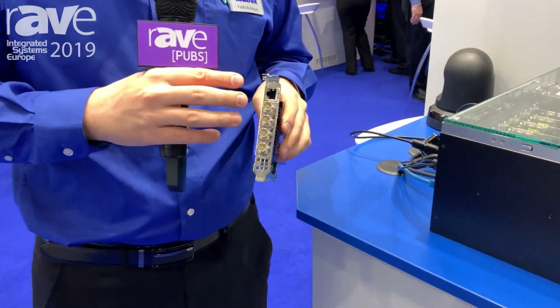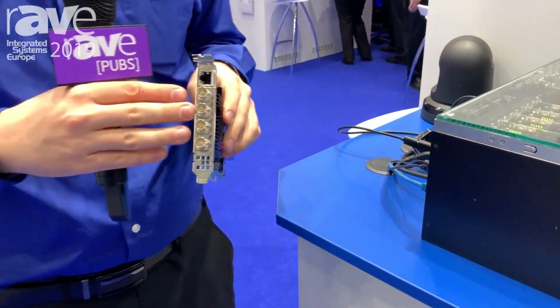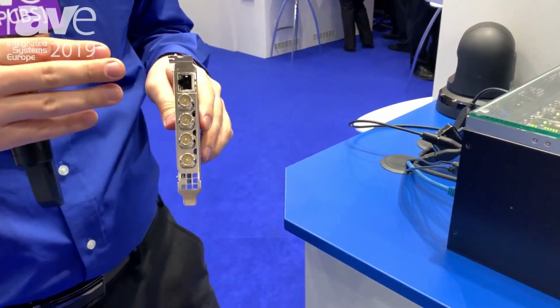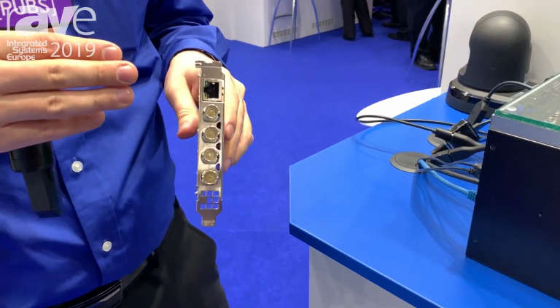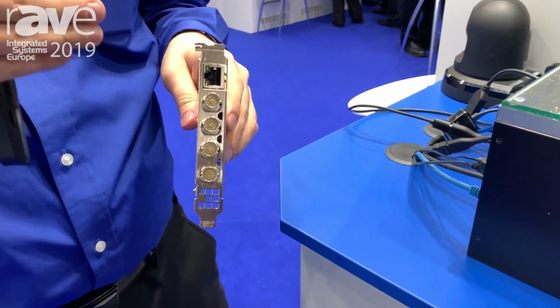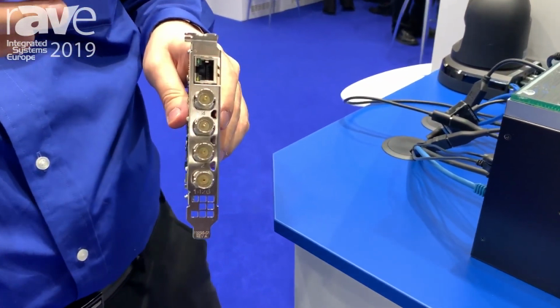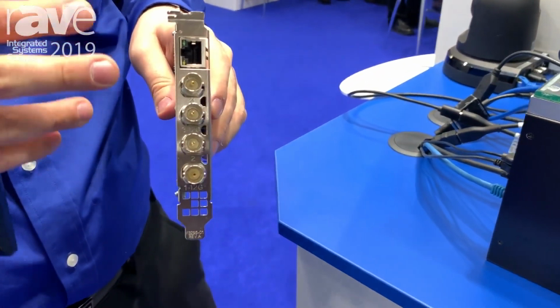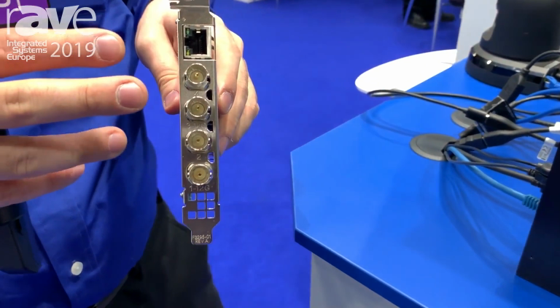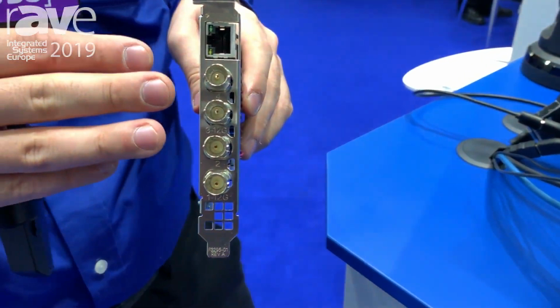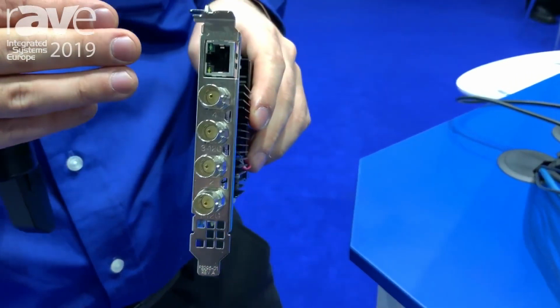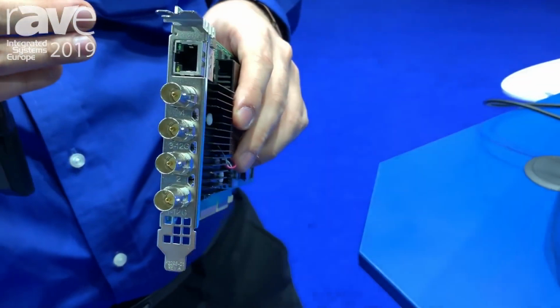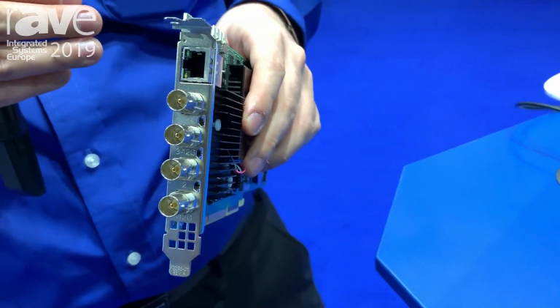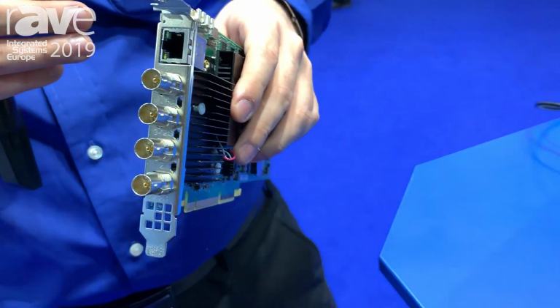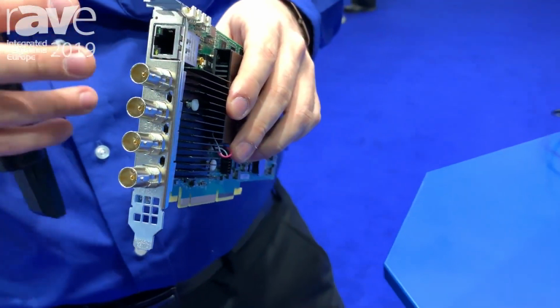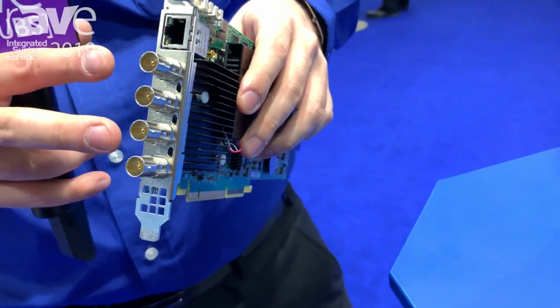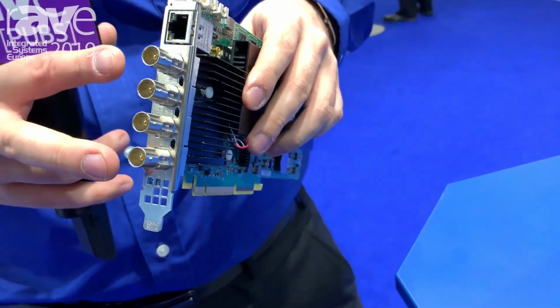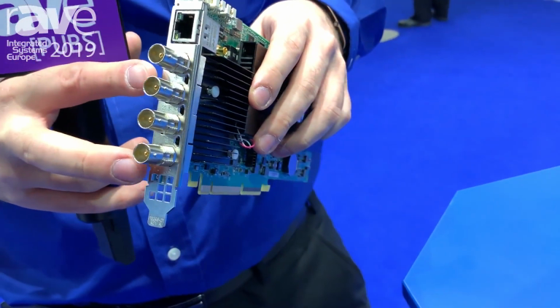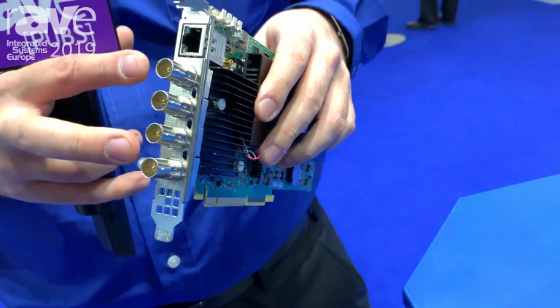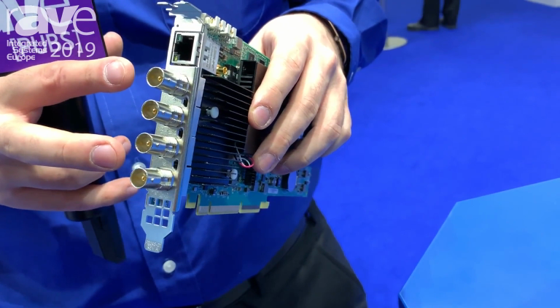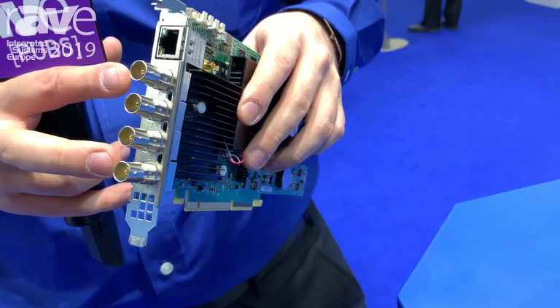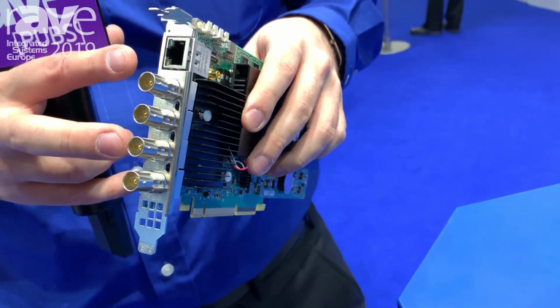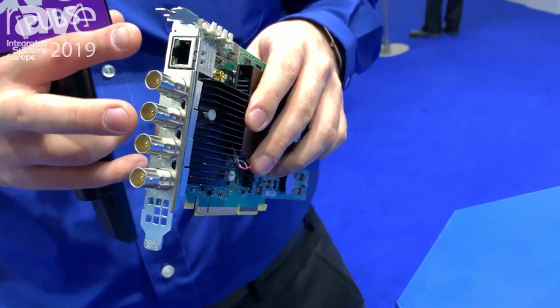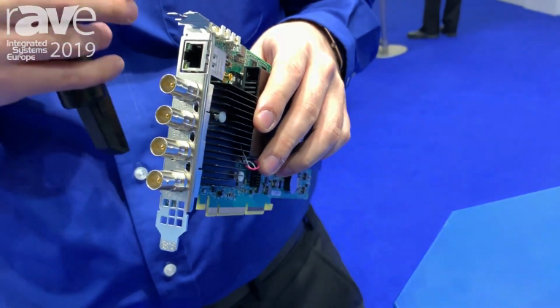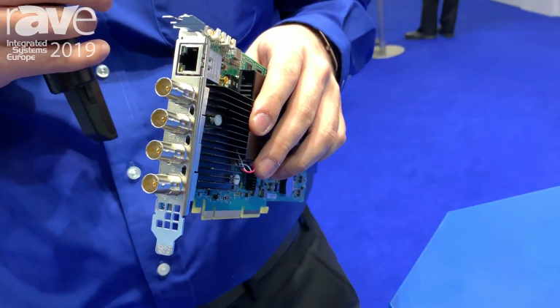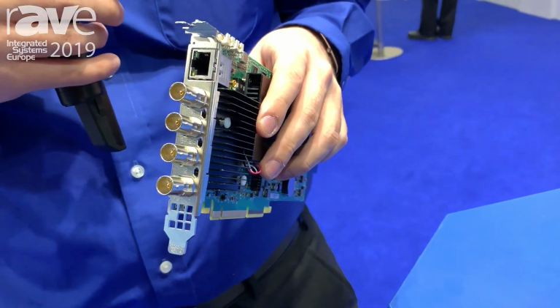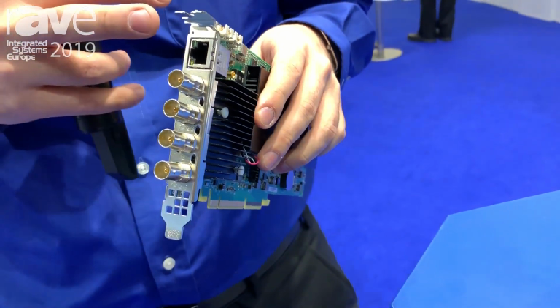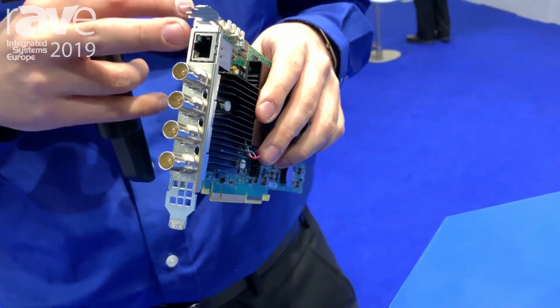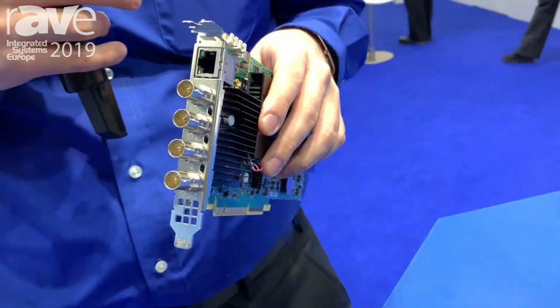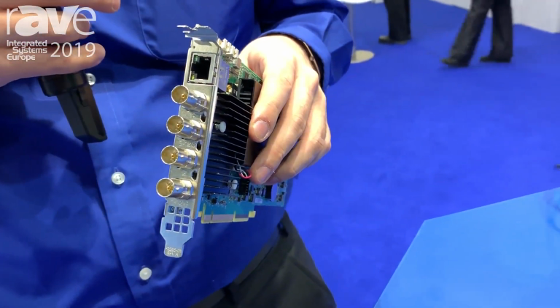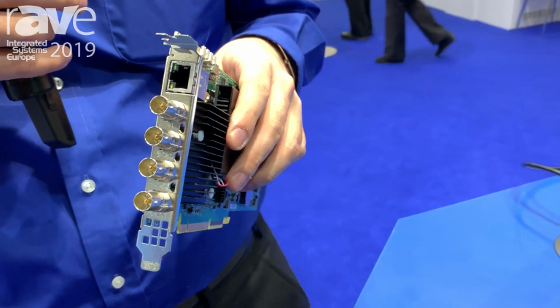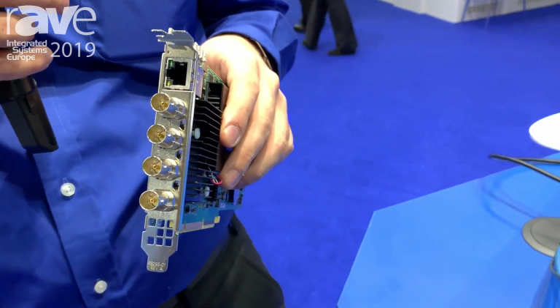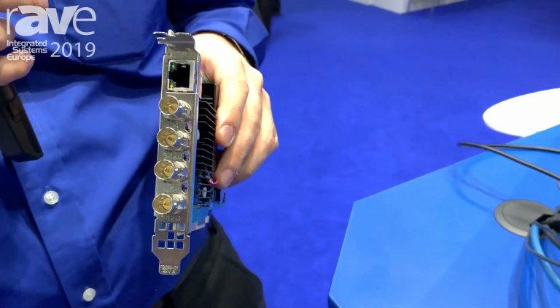This new card that we introduced at ISC 2019 is a SDI capture and IP encode decode card. It allows you to do two 12G SDI captures as well as two 3G SDI captures, and it has the network jack for IP encoding and decoding.